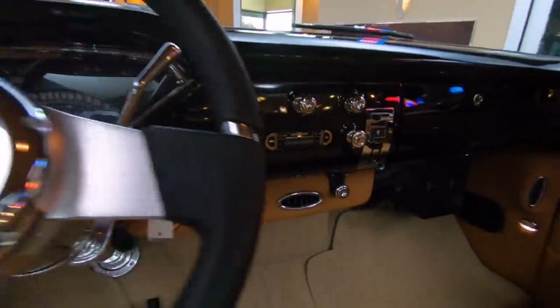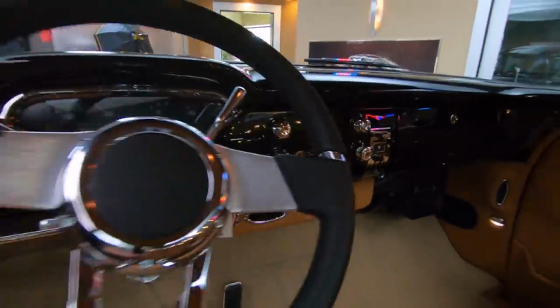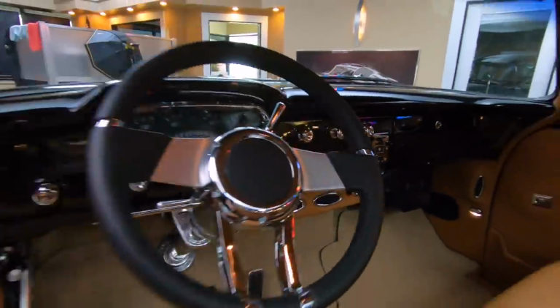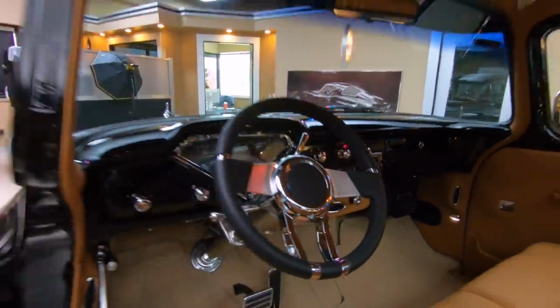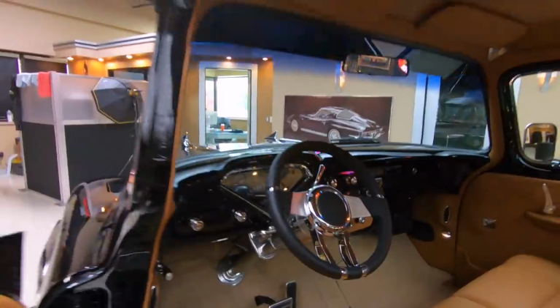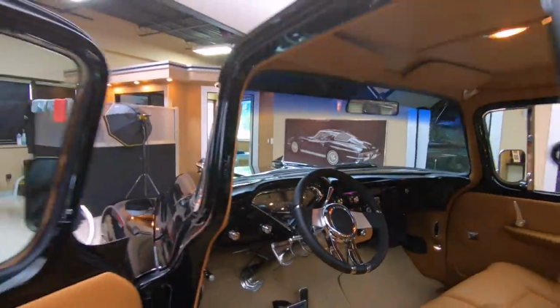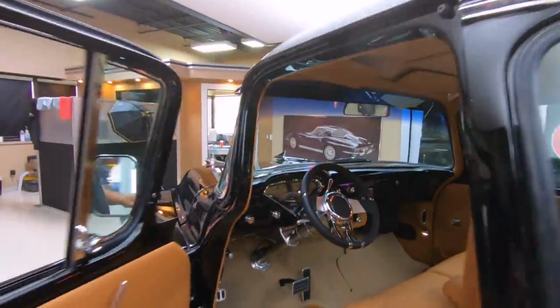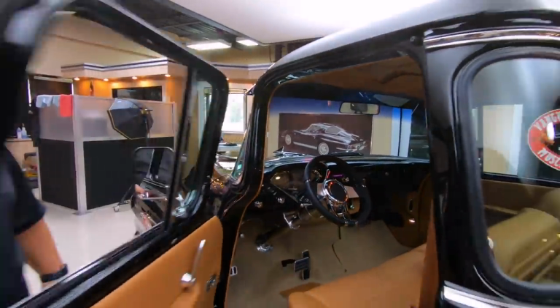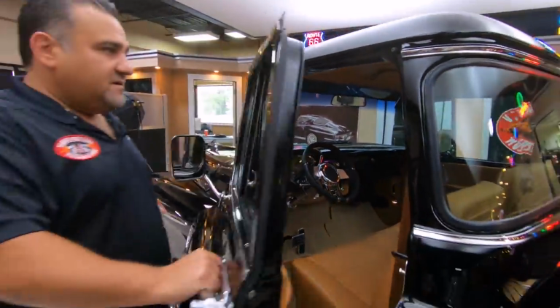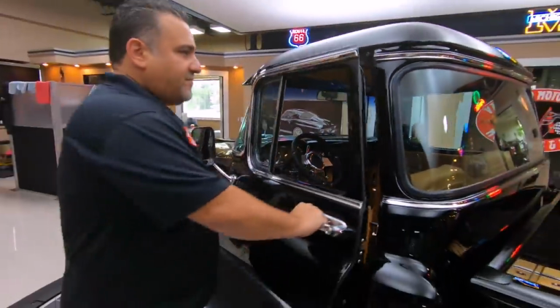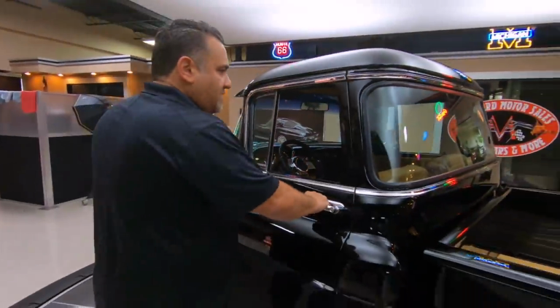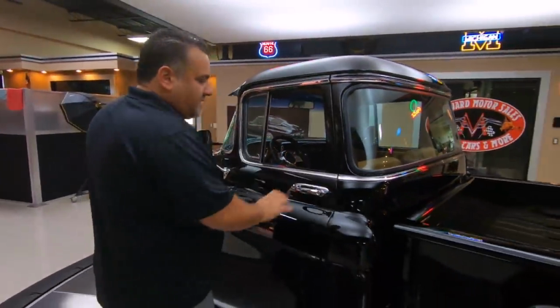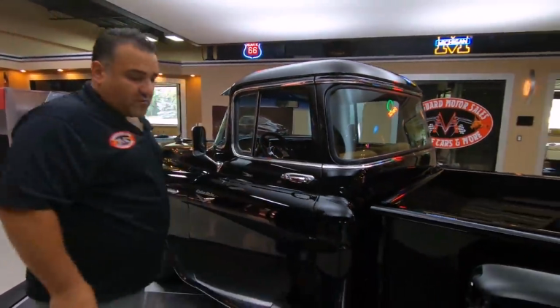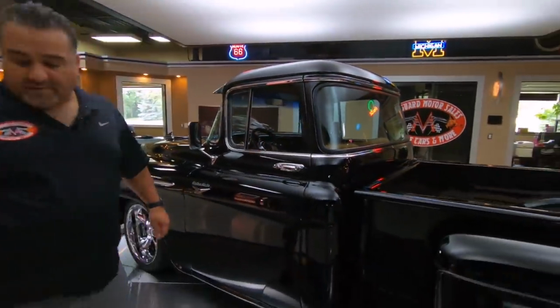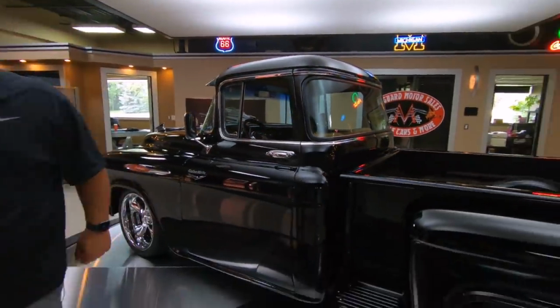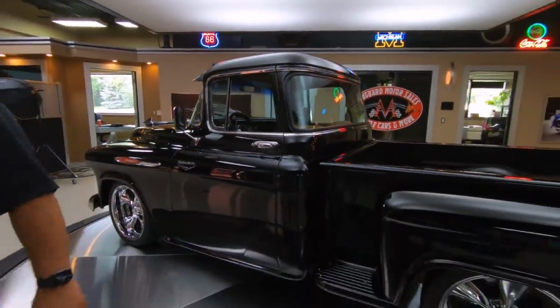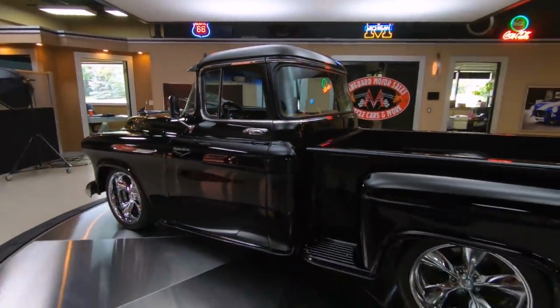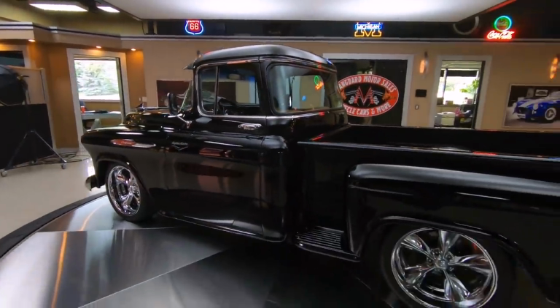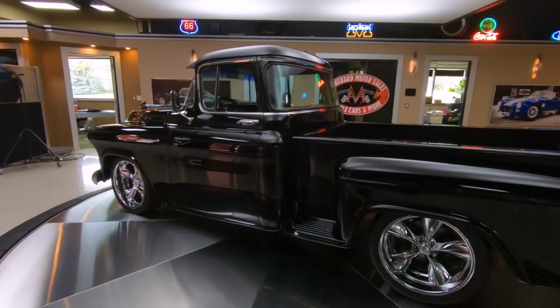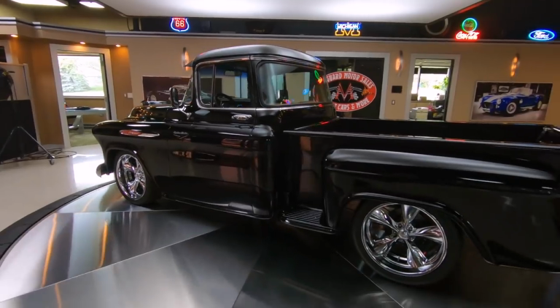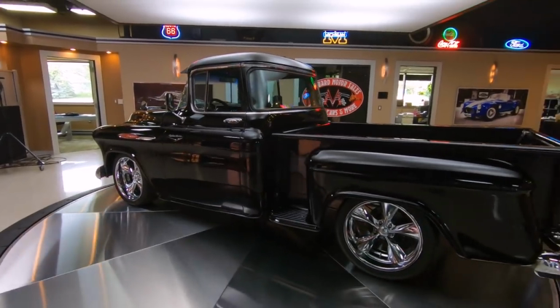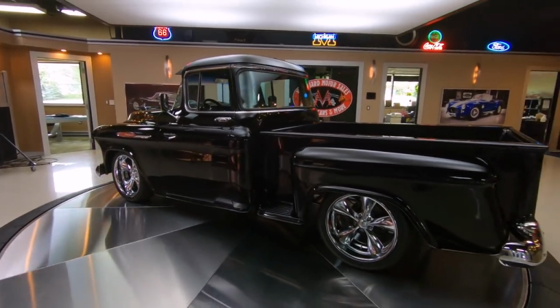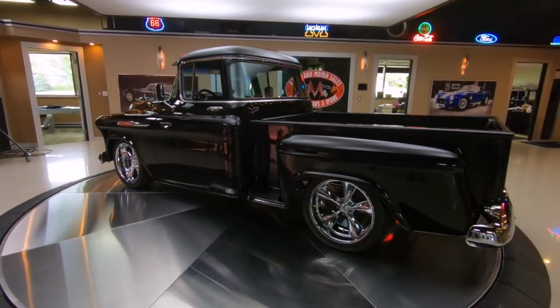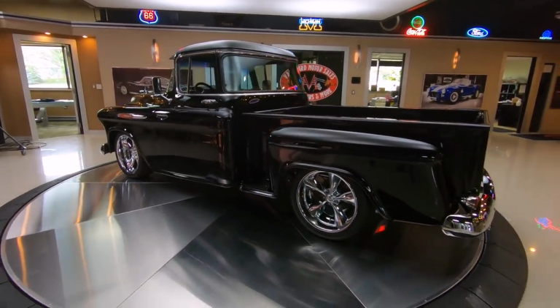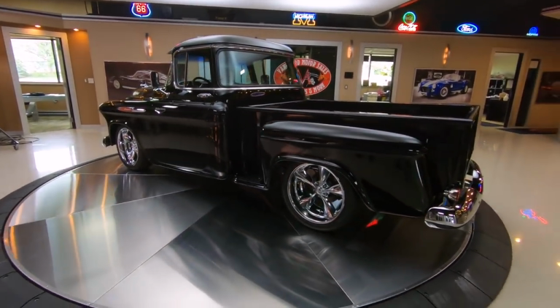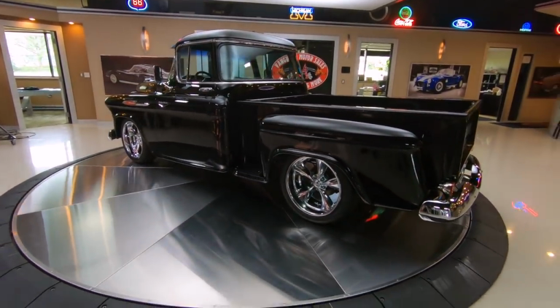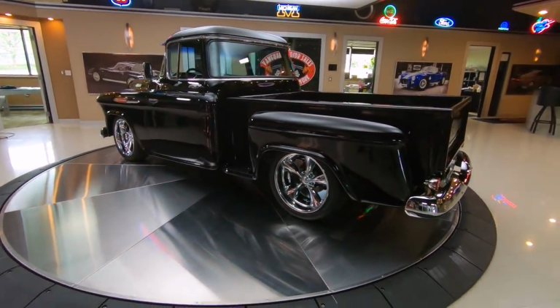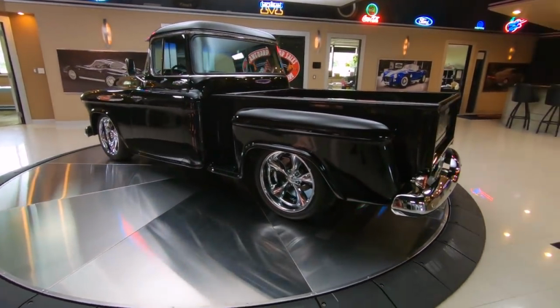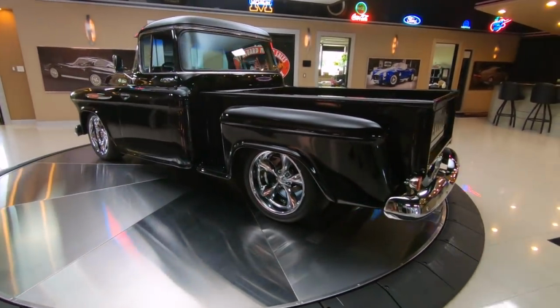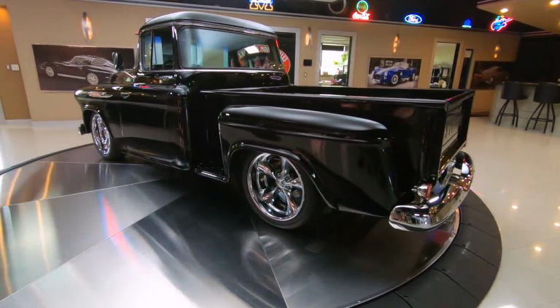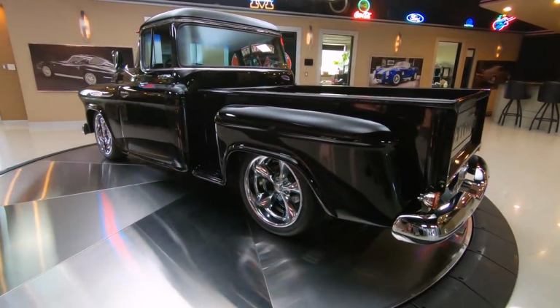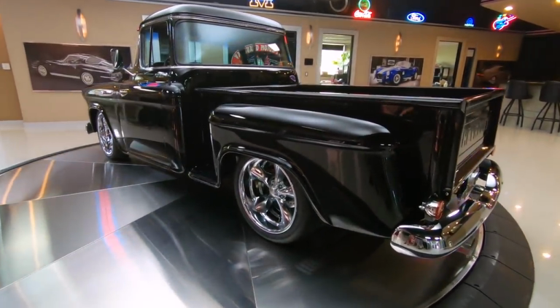Remember at Vanguard Motor Sales, we're non-consignment. So every car you see in our showroom is here because we inspected it, we love what we saw, and we thought it would be a great addition to our inventory.